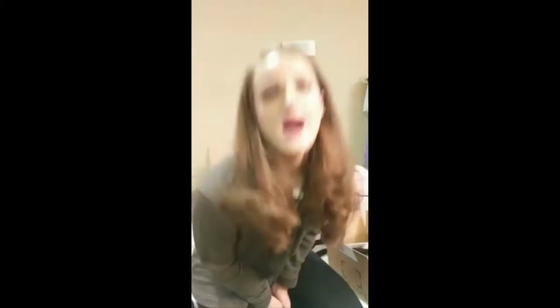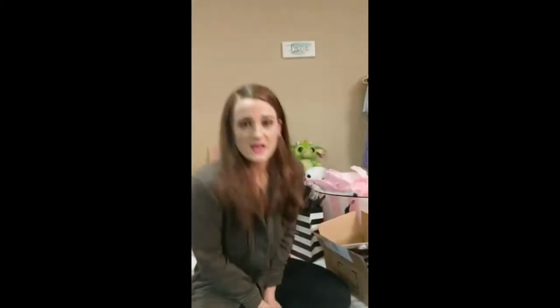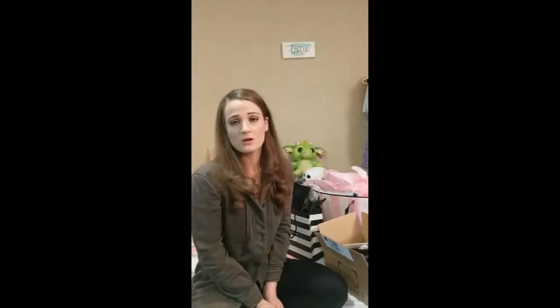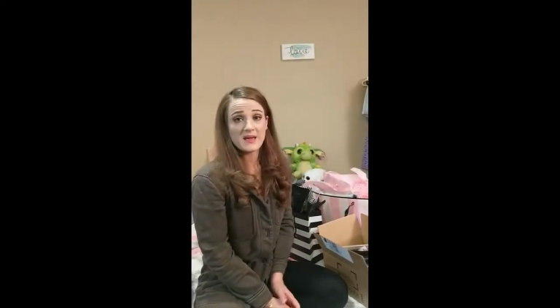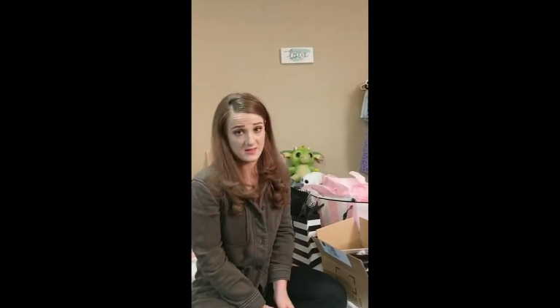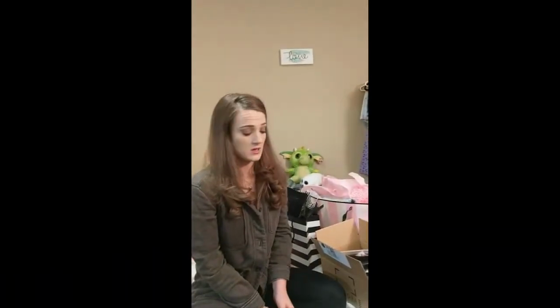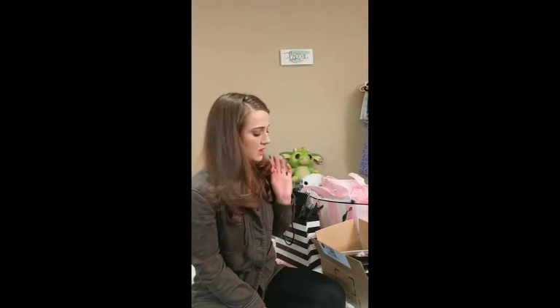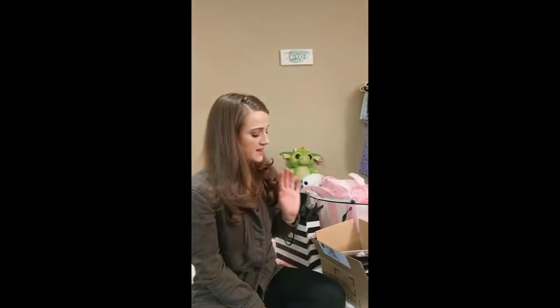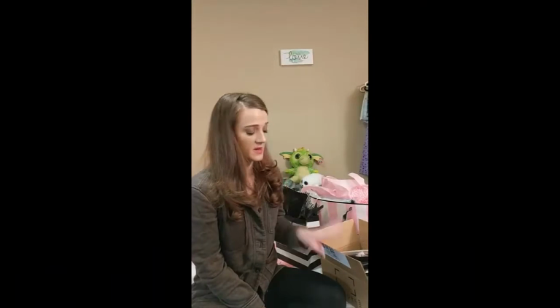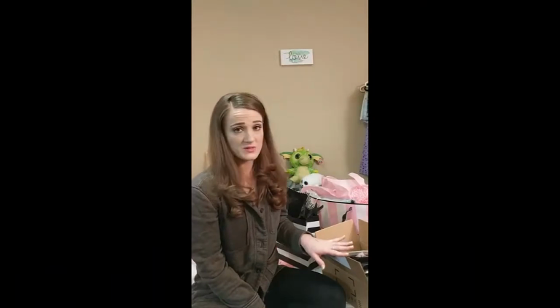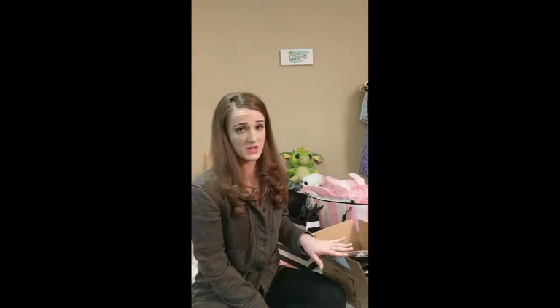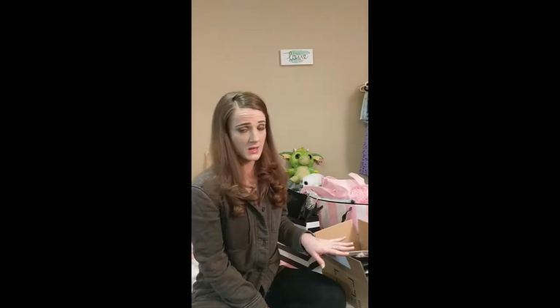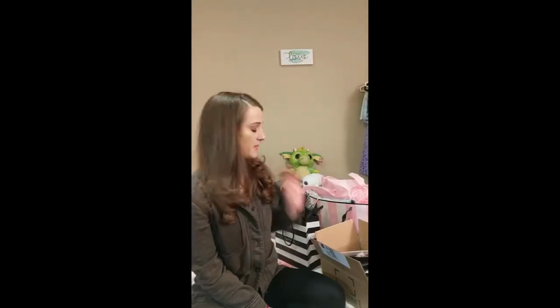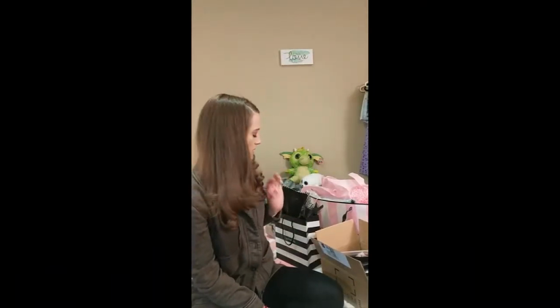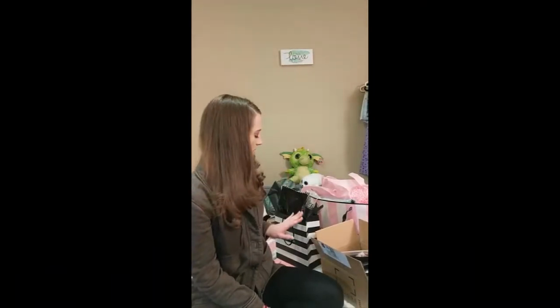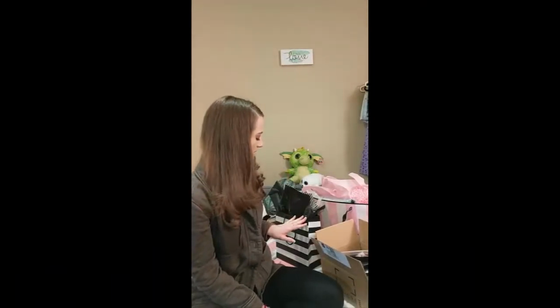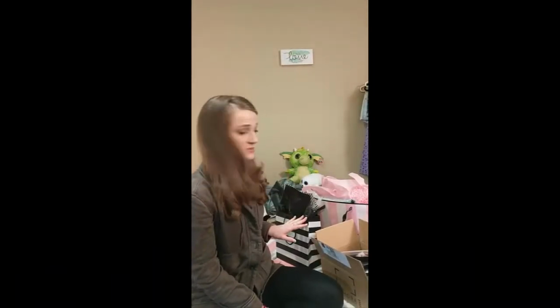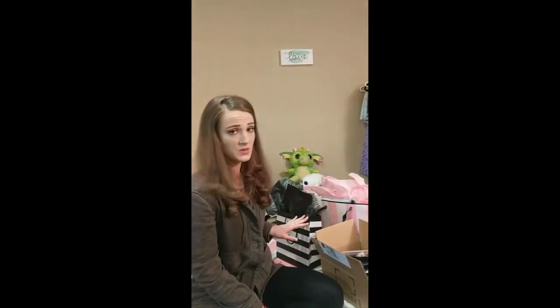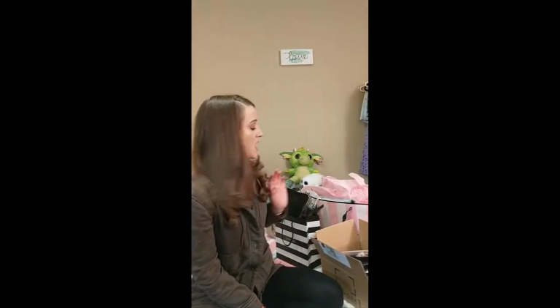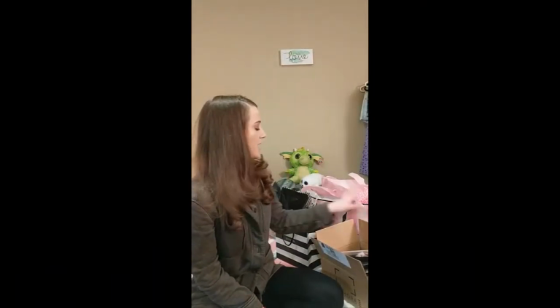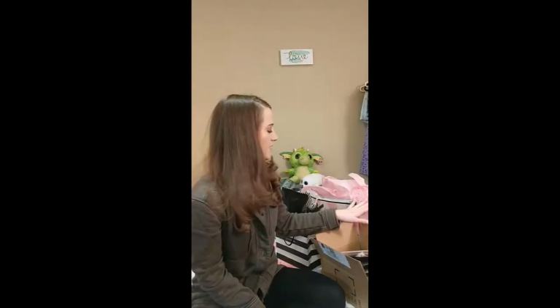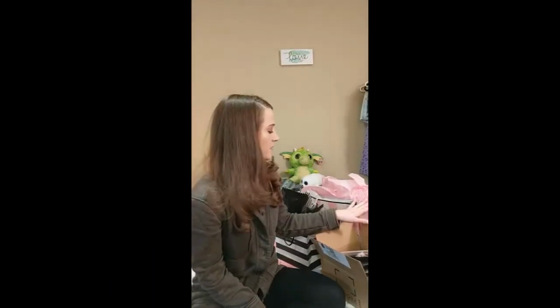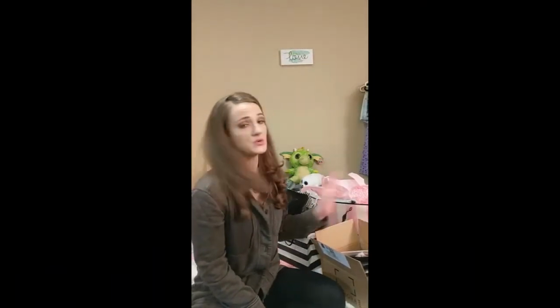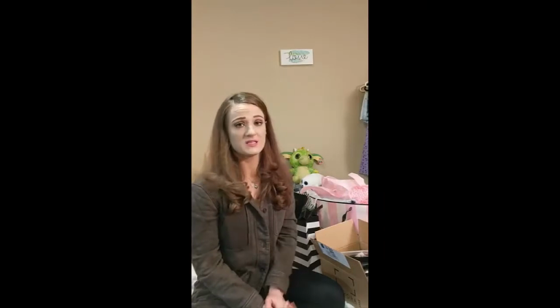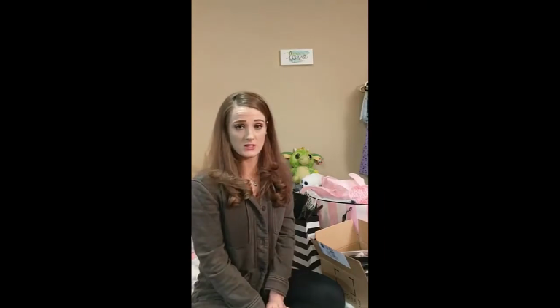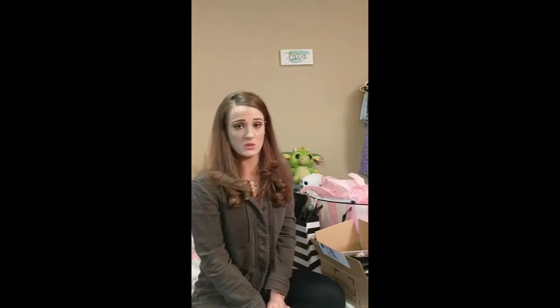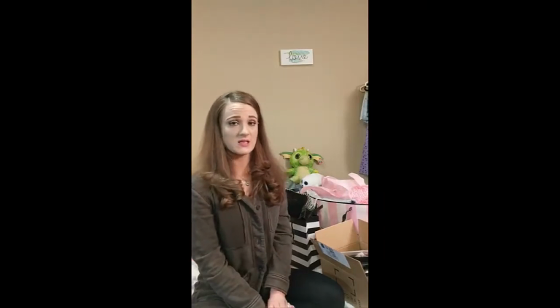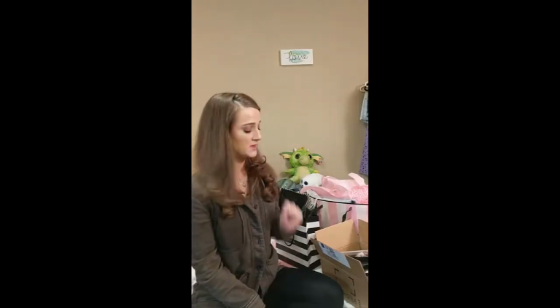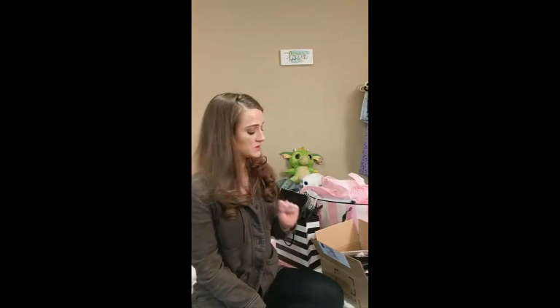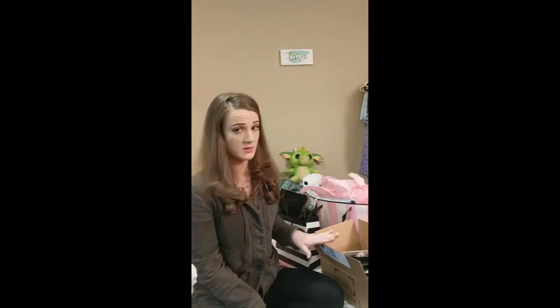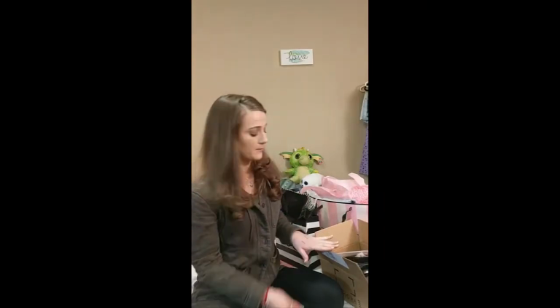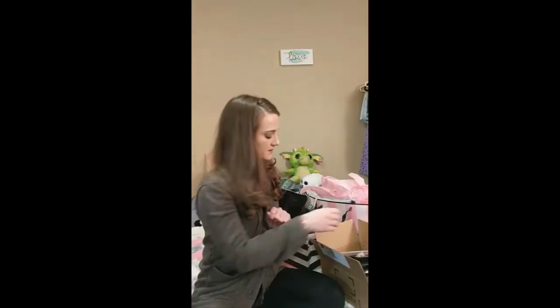Hi, and welcome to my 8th video. I have a box from Sephora that came in the mail, a bag from Sephora, and a bag from Victoria's Secret. So let's get right into it, starting with the box.